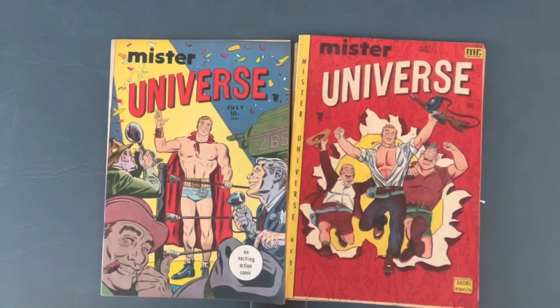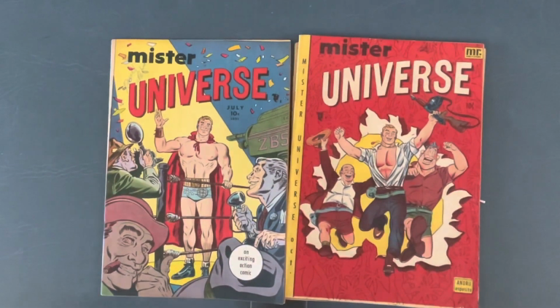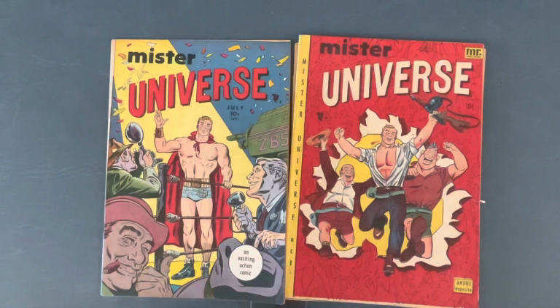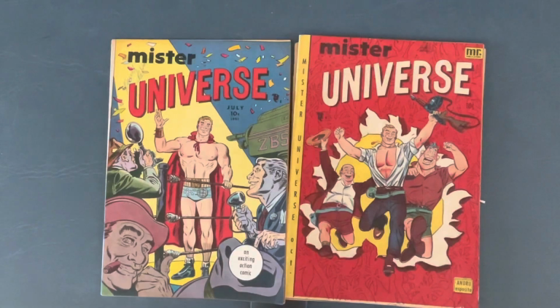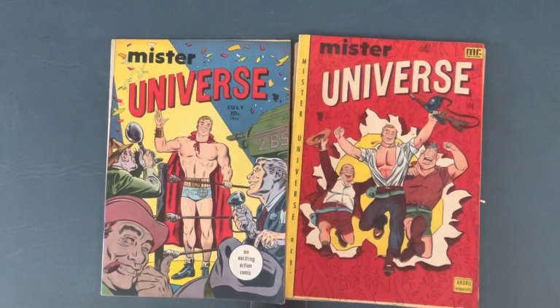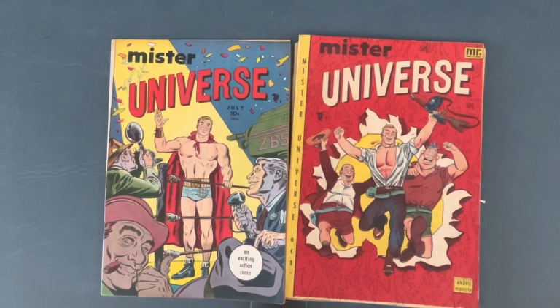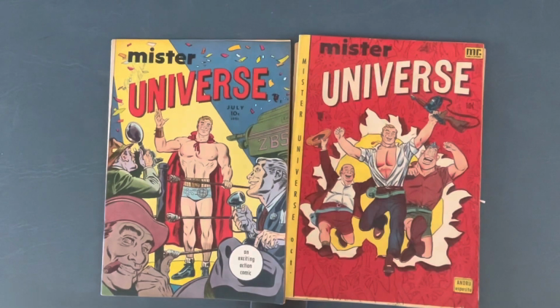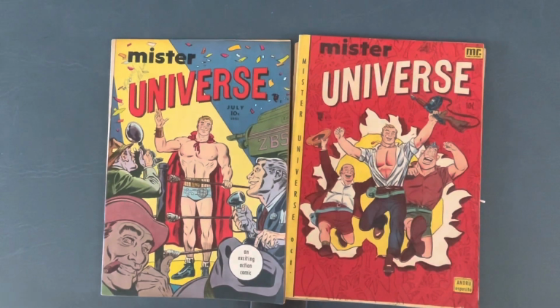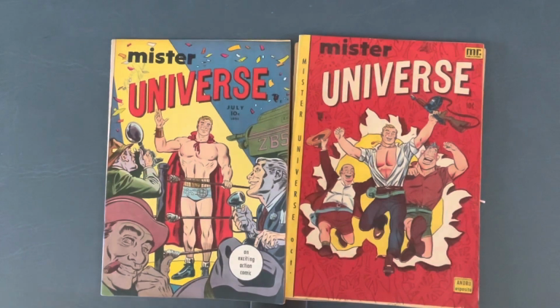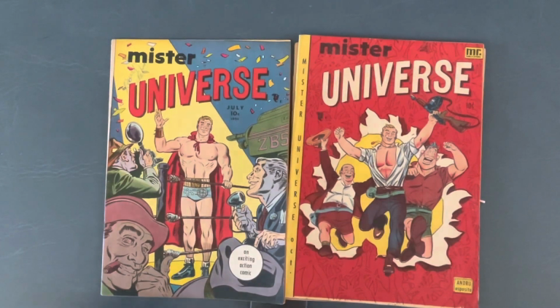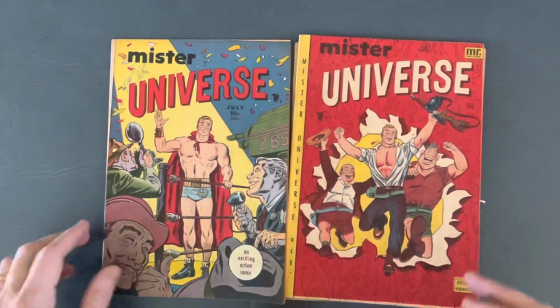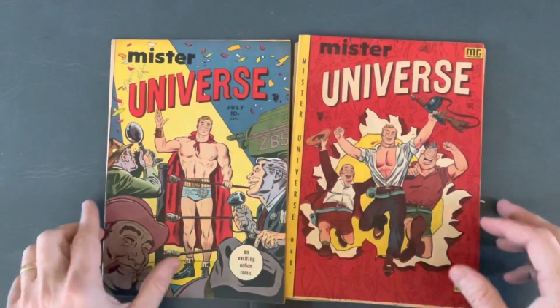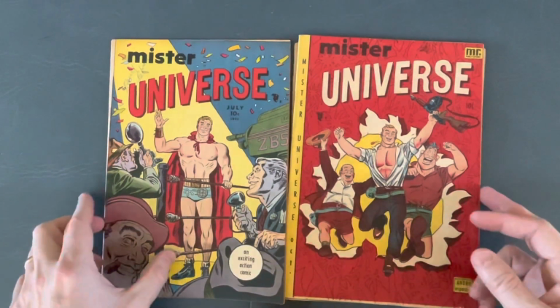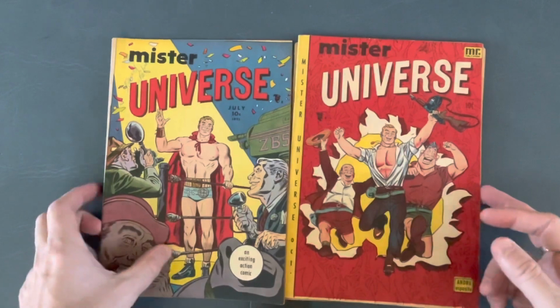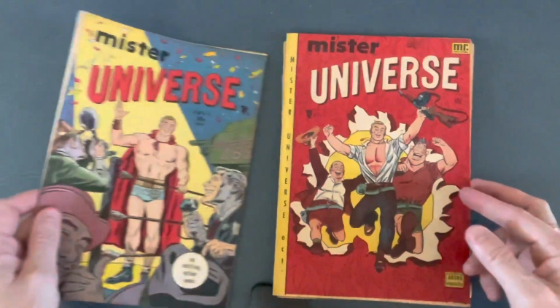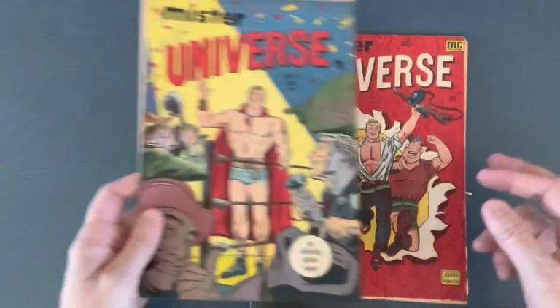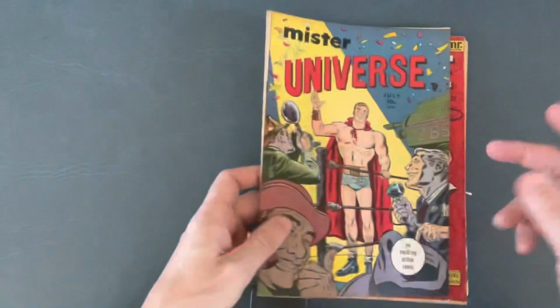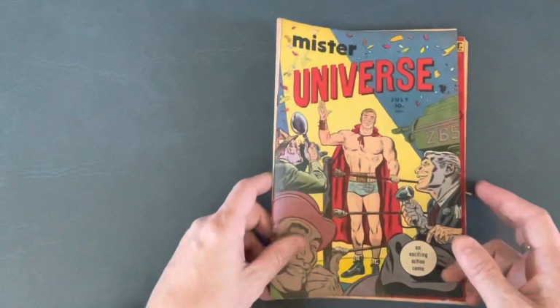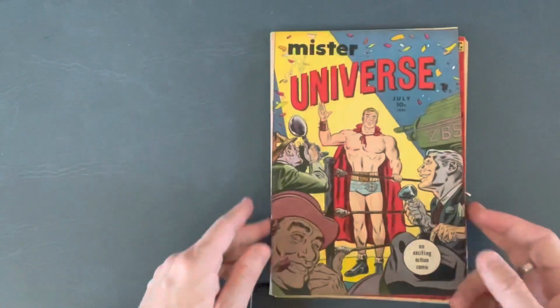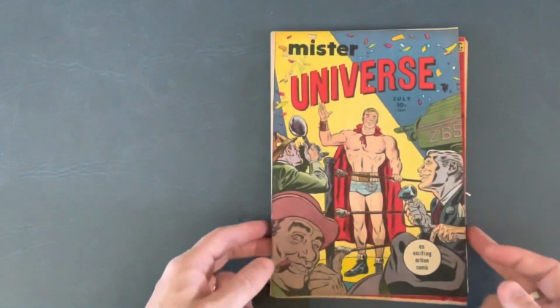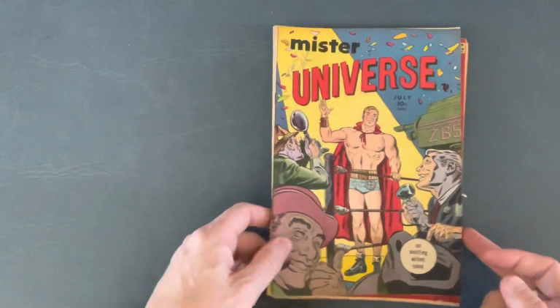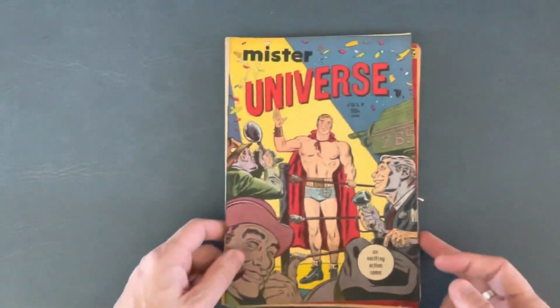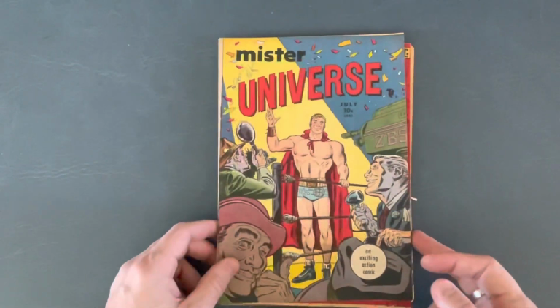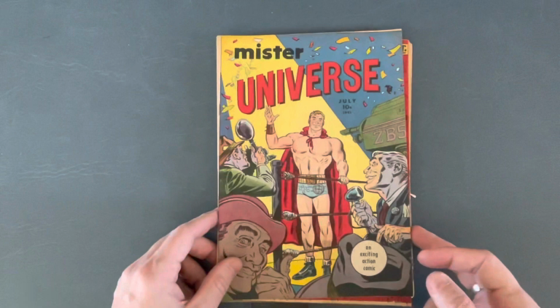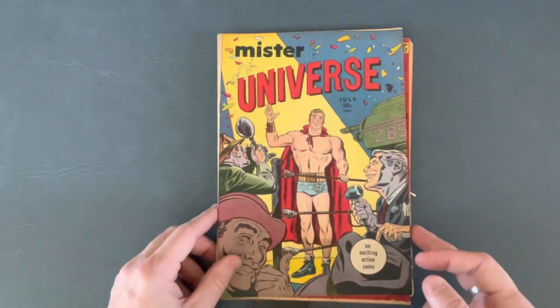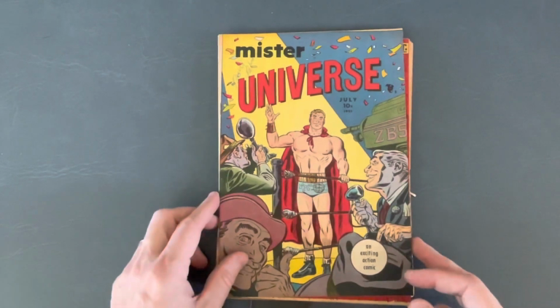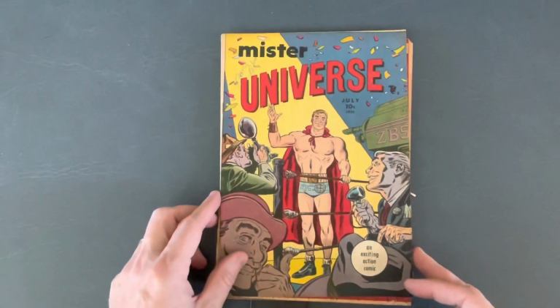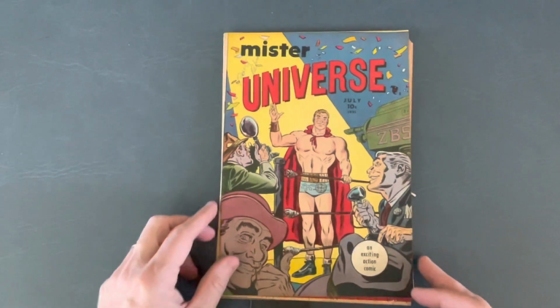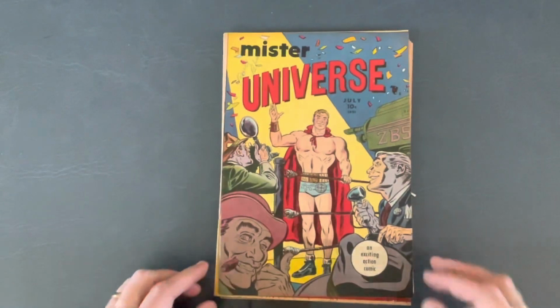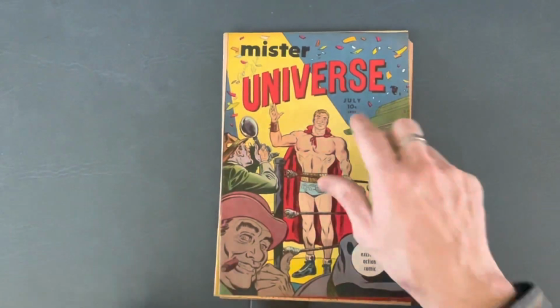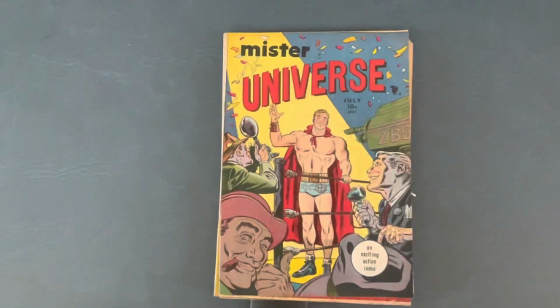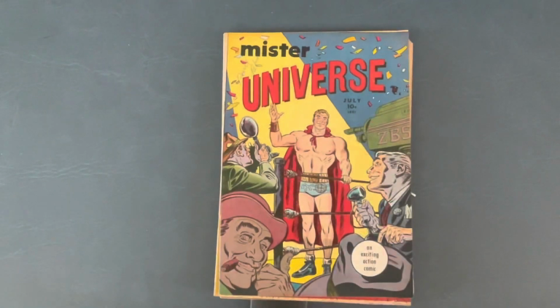Ross Andru, you might know, eventually drew Superman vs. Spider-Man for DC and Marvel Comics — one of their first crossovers. He had a long run on Spider-Man at Marvel, and also worked on Wonder Woman. These gems — I don't know how I even found these; it was probably through that book. These are Golden Age, which means they came out in 1951.